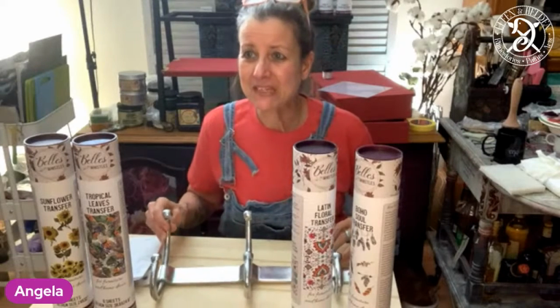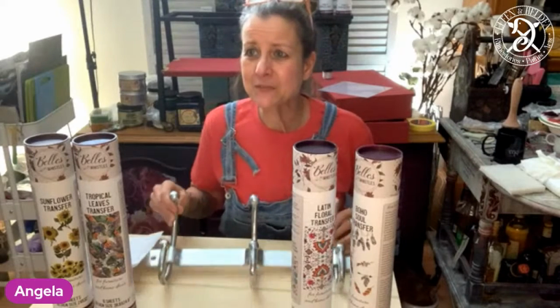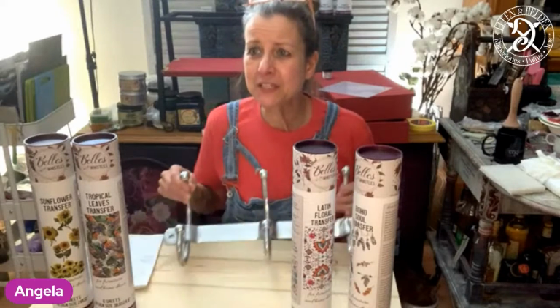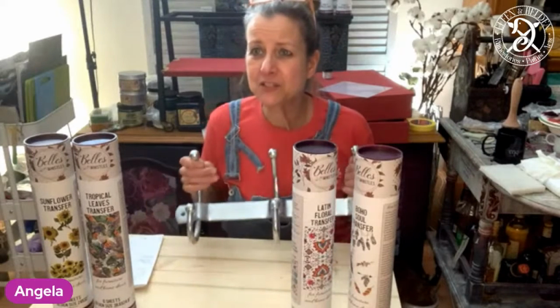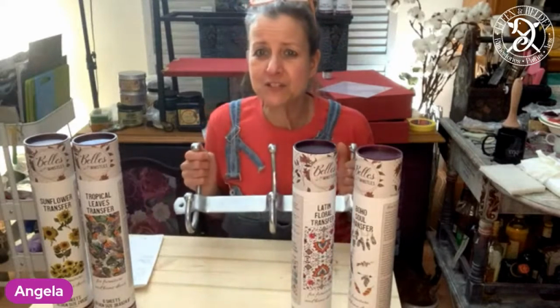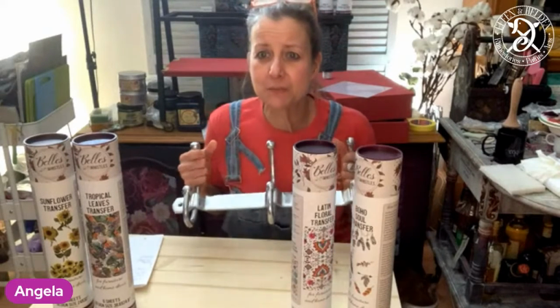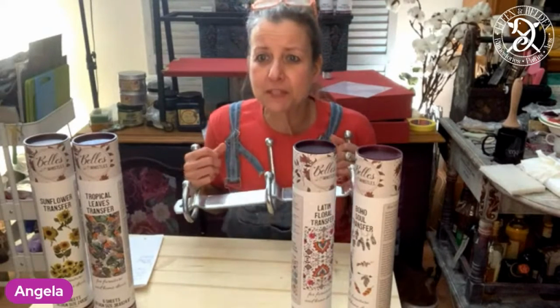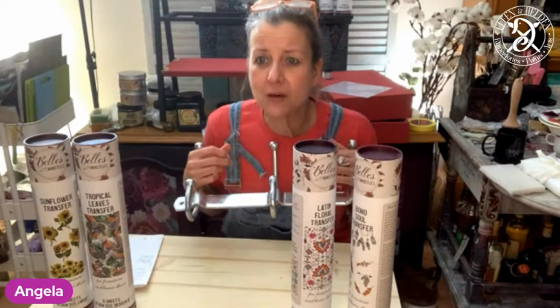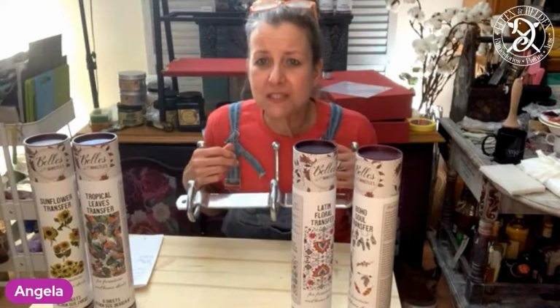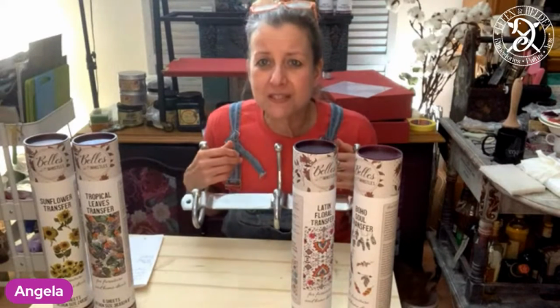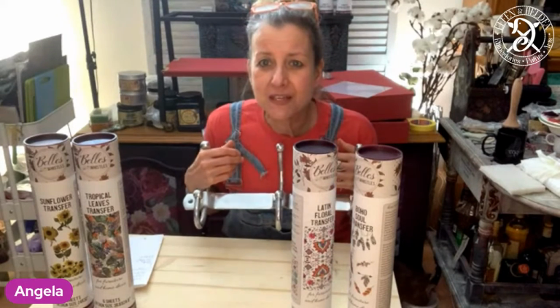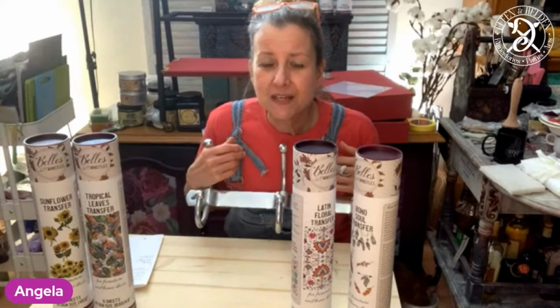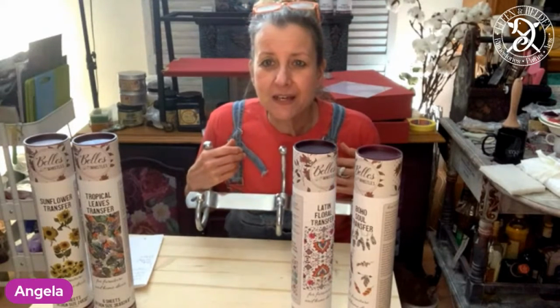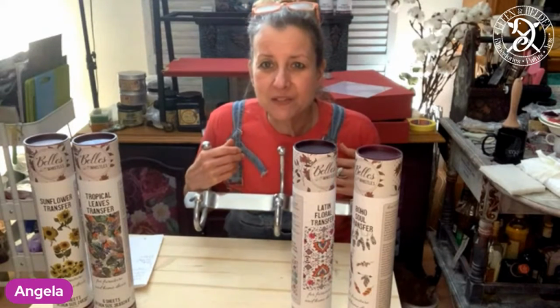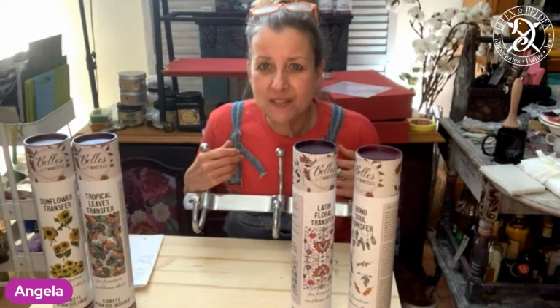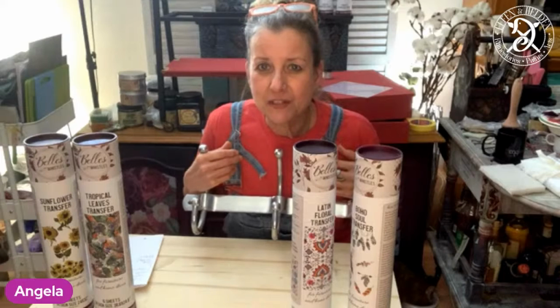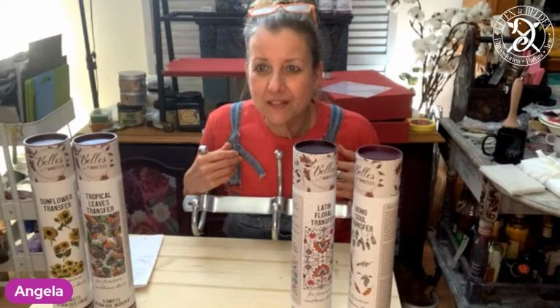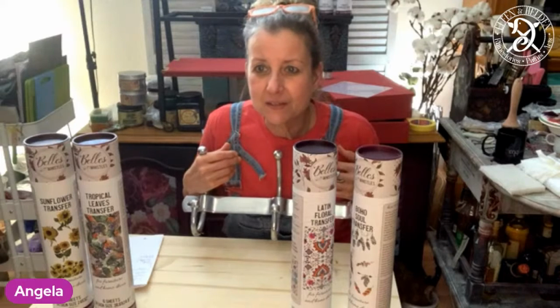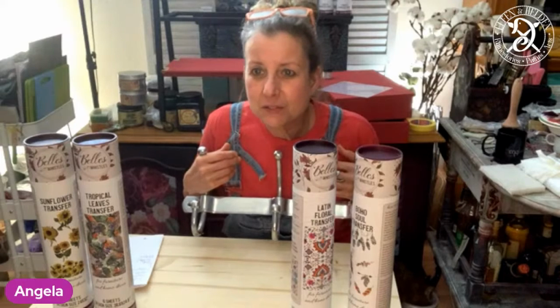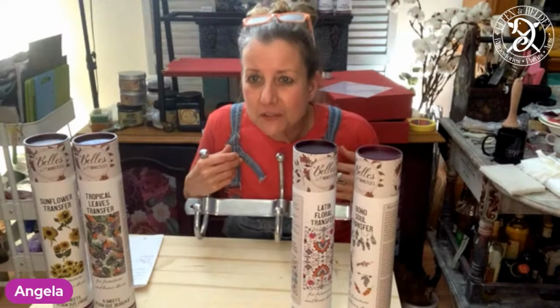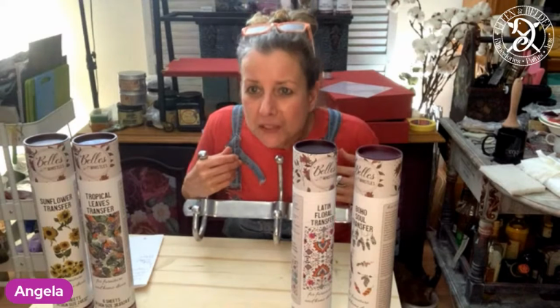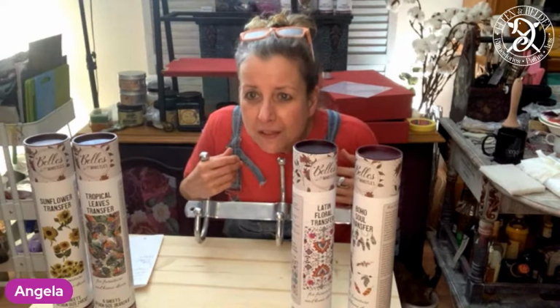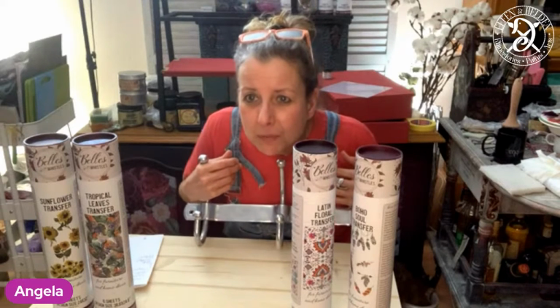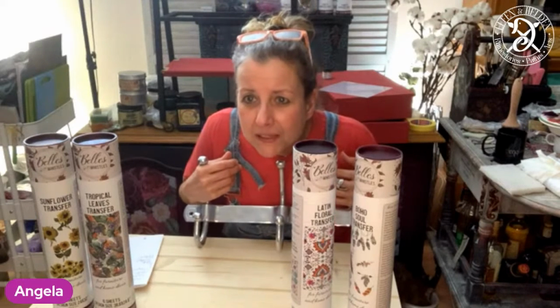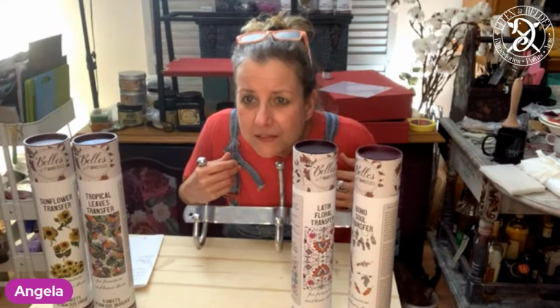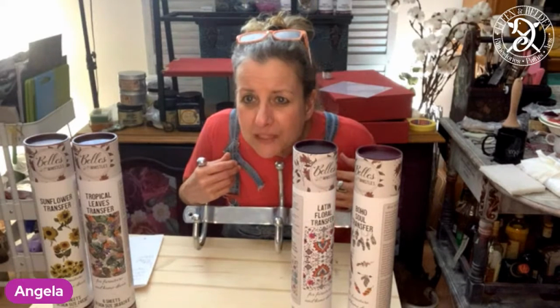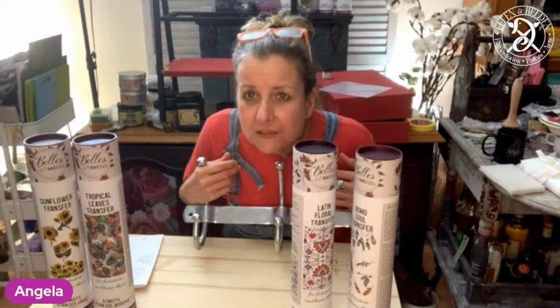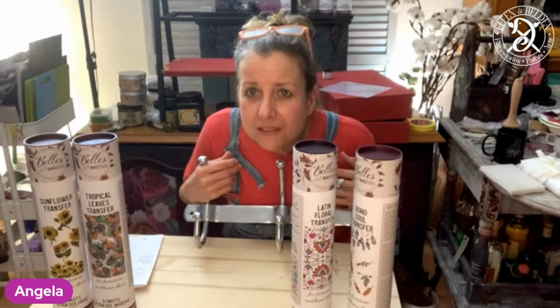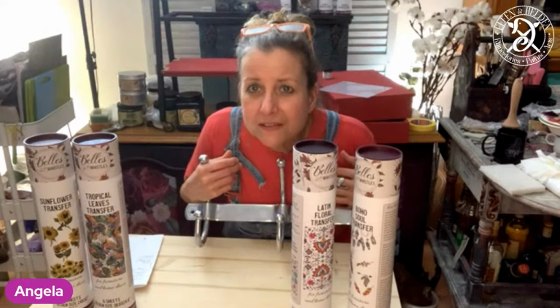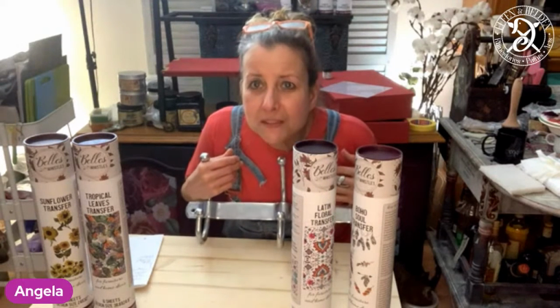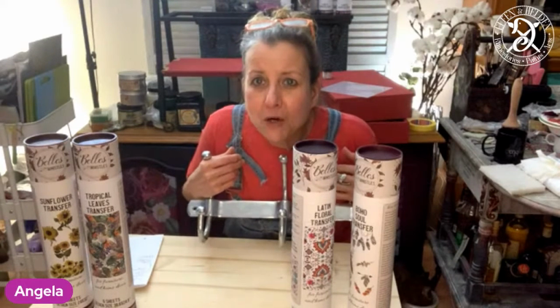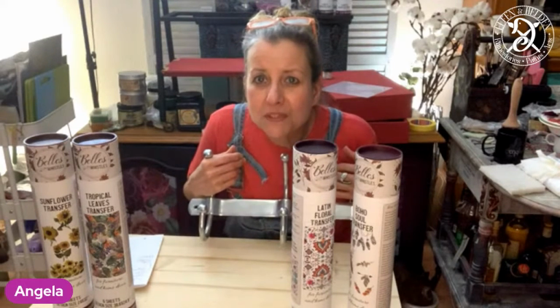Guys, if you have any questions, just put them in the comments. I will see if I can answer them straight away. I'm blind as a bat, so I can't see them at the moment.